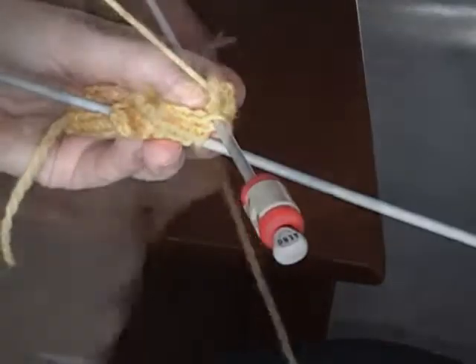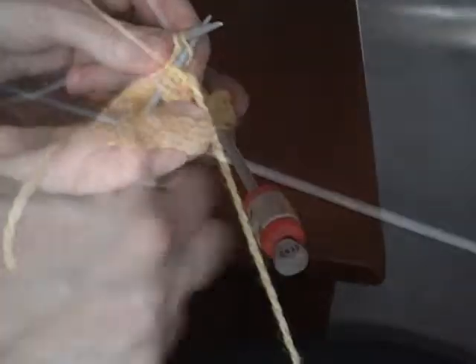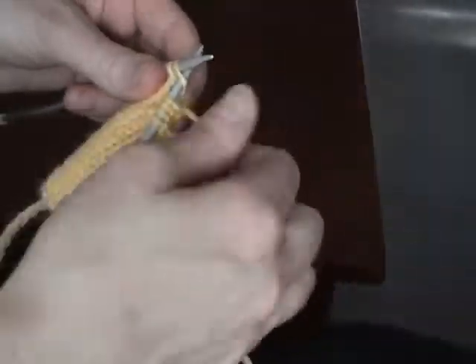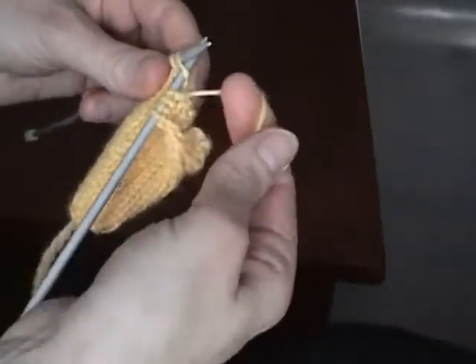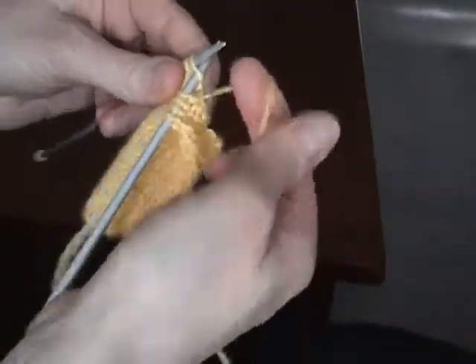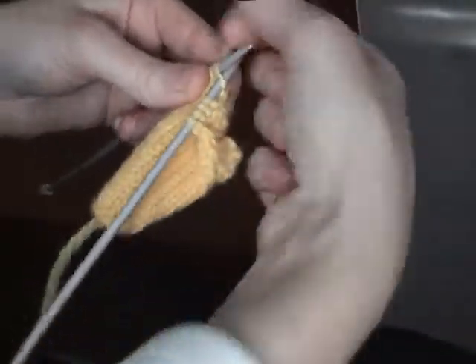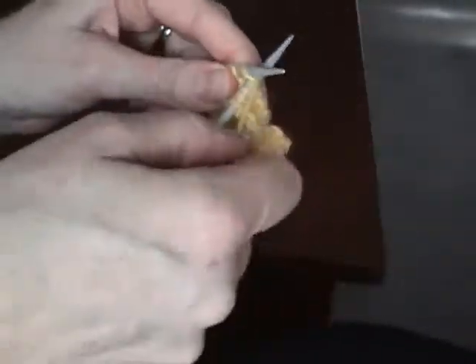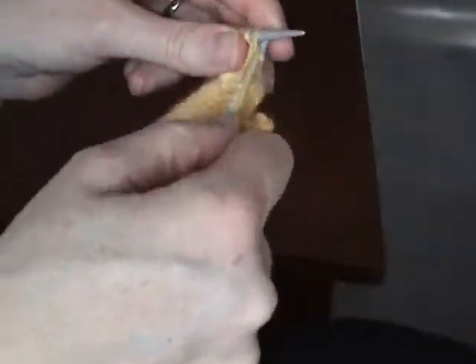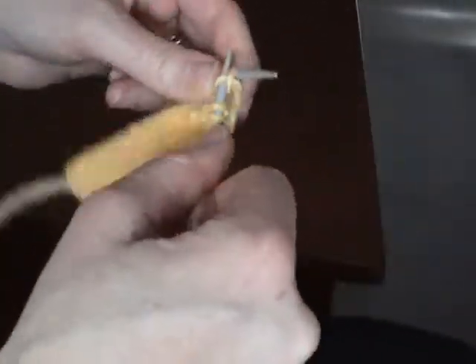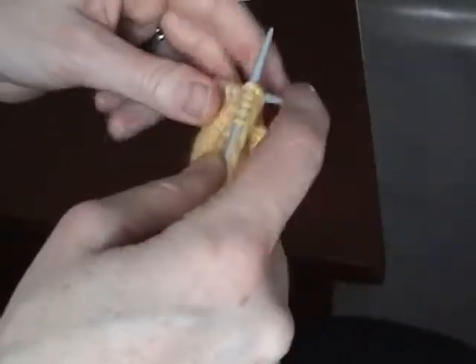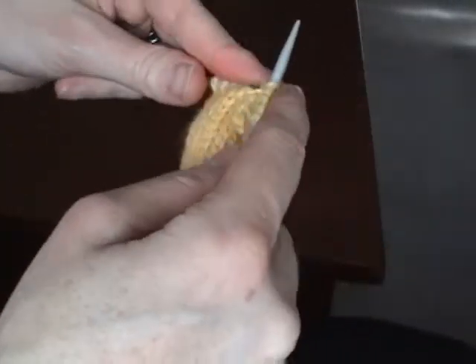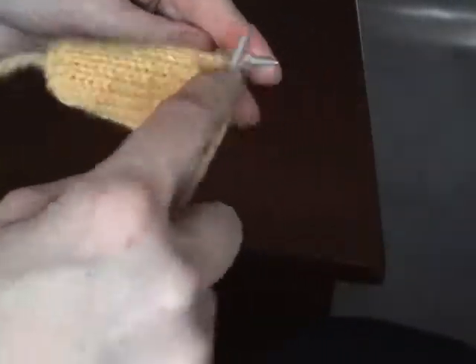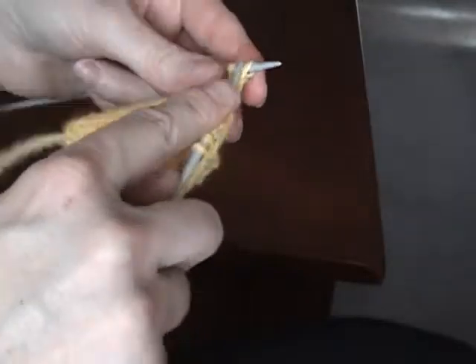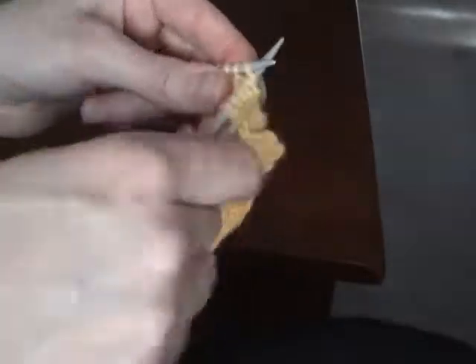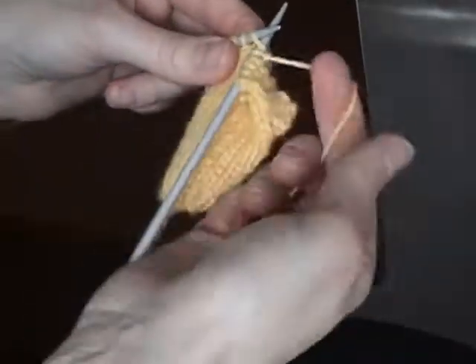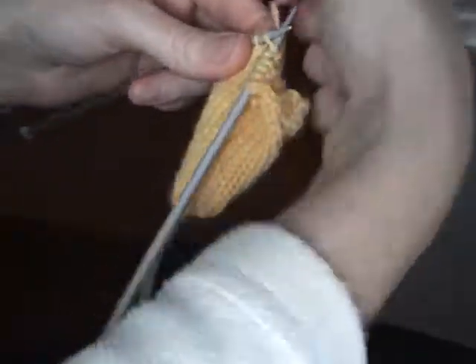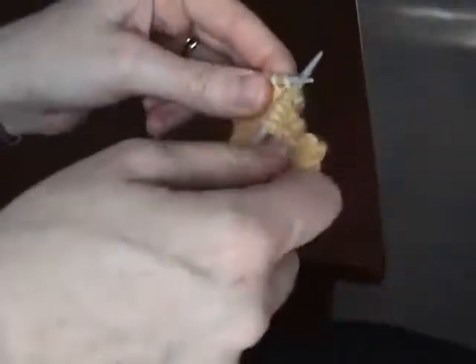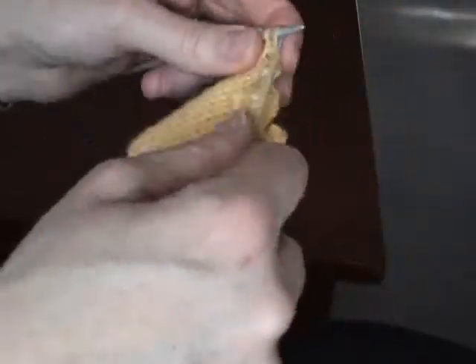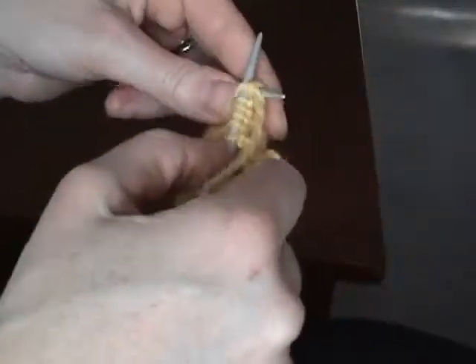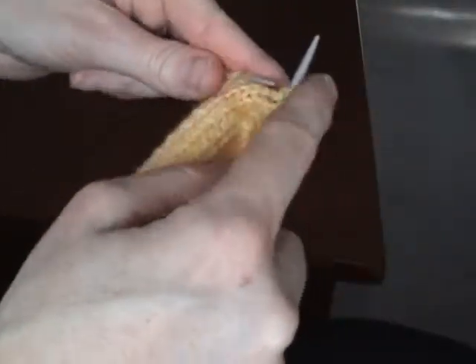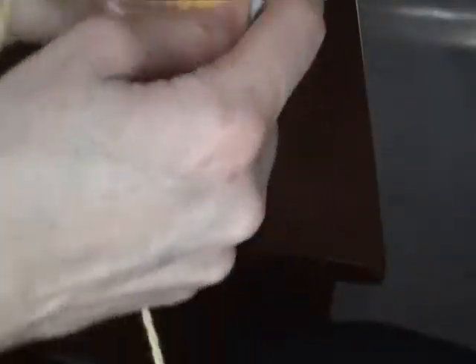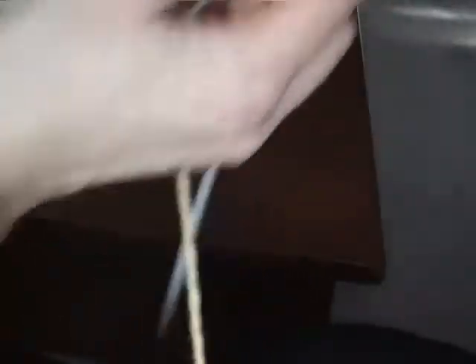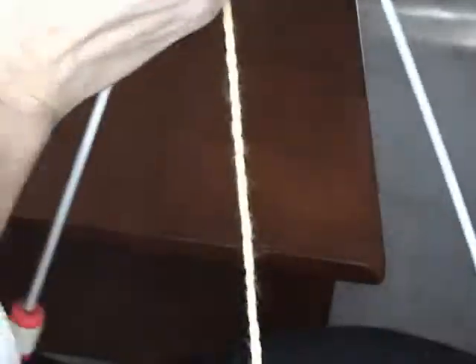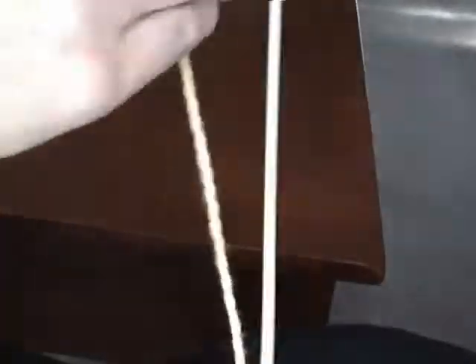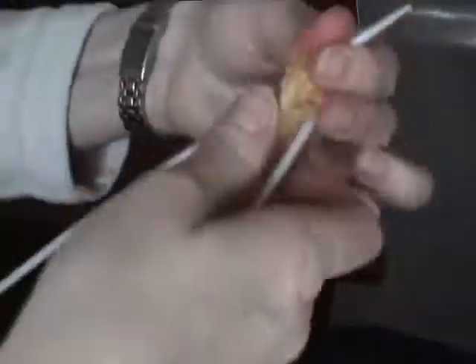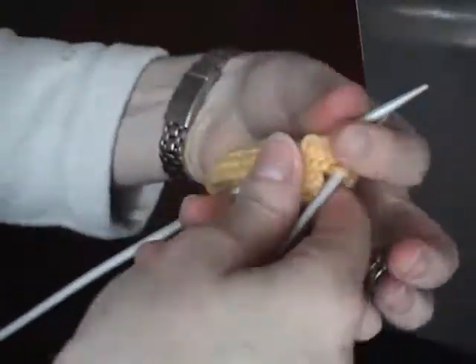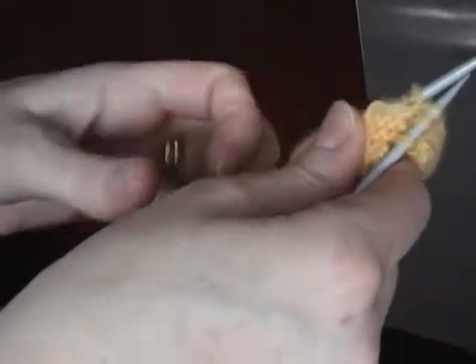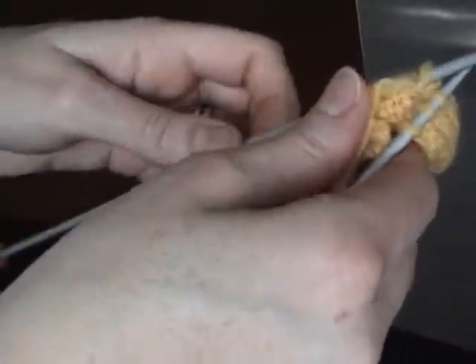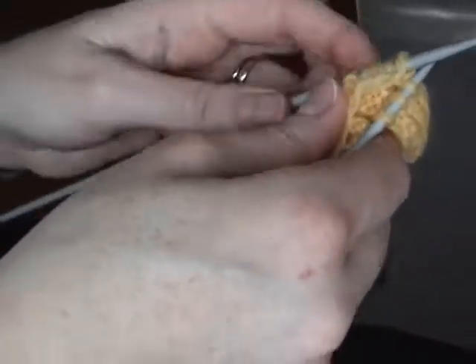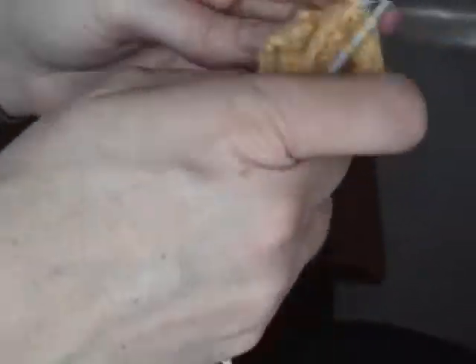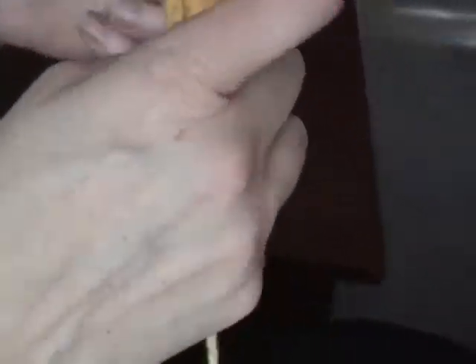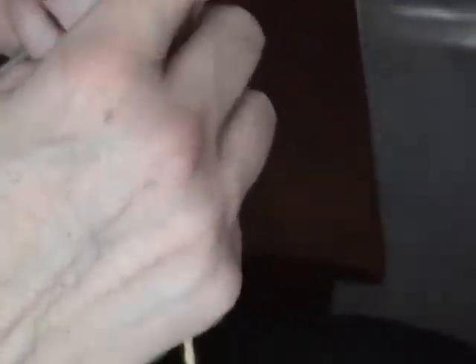So now we're working the ring finger, and it says to use the remaining length of yarn. You're going to knit two stitches from the left hand needle, and then you're going to turn, and now you're going to purl three stitches.